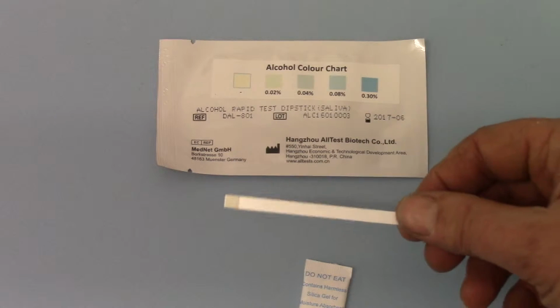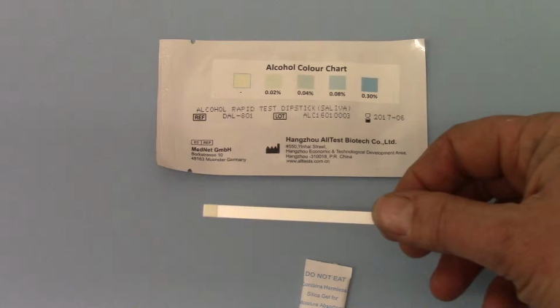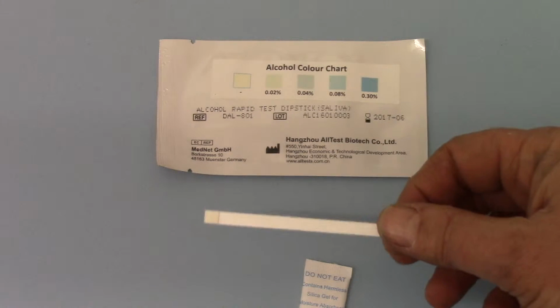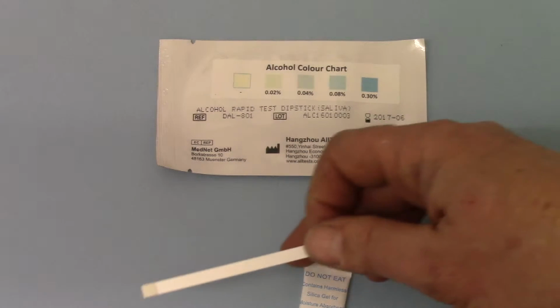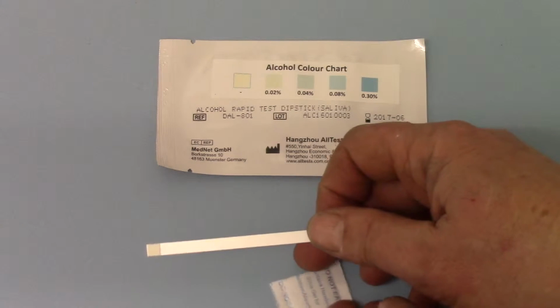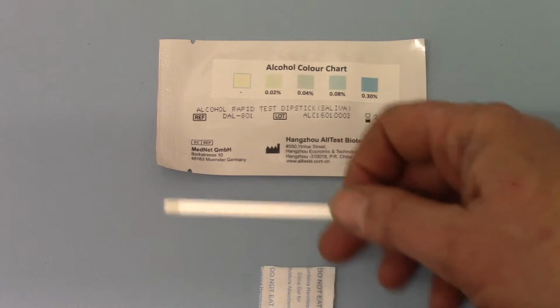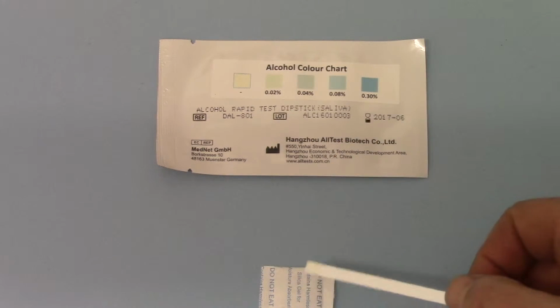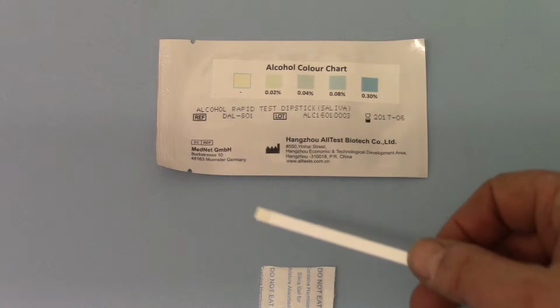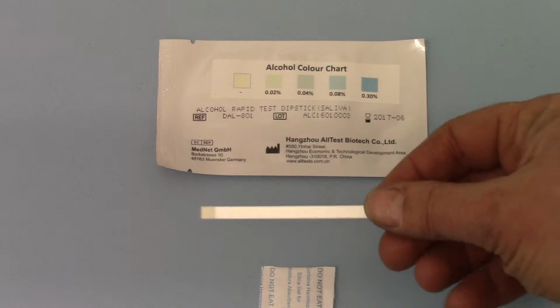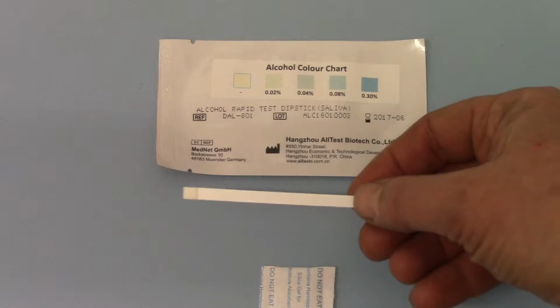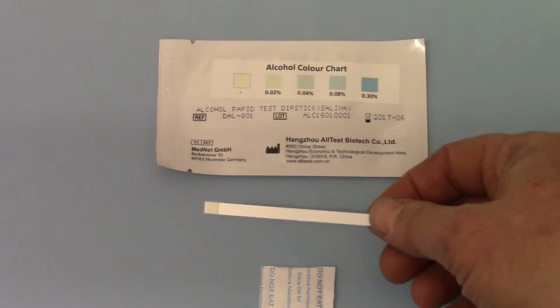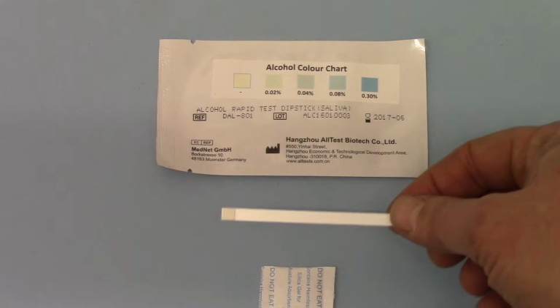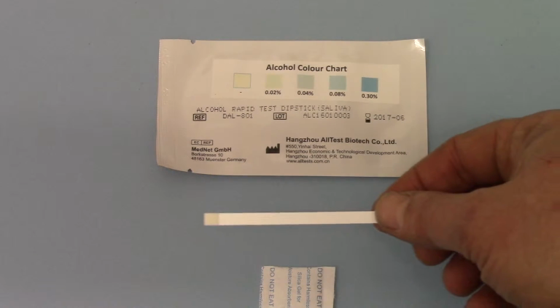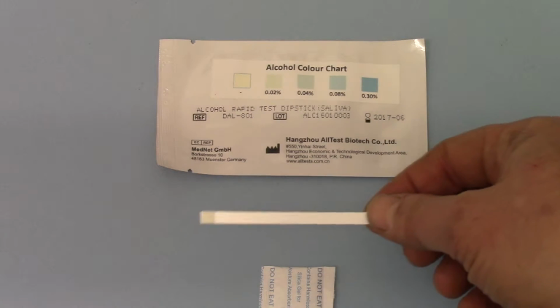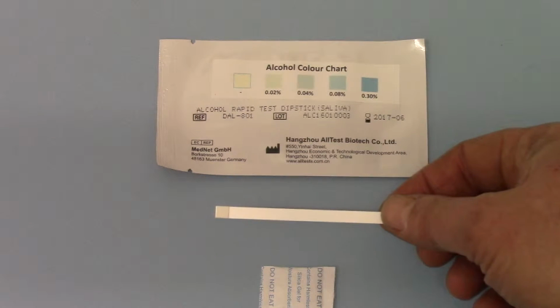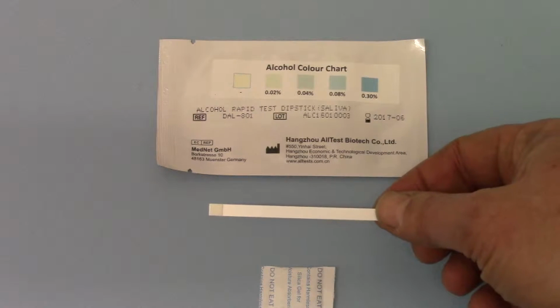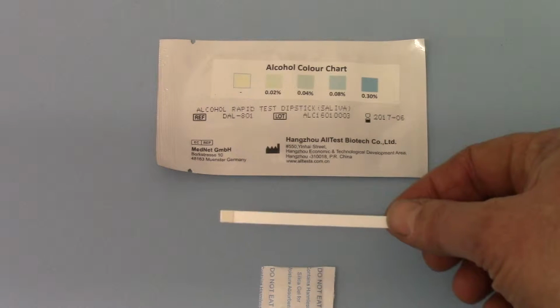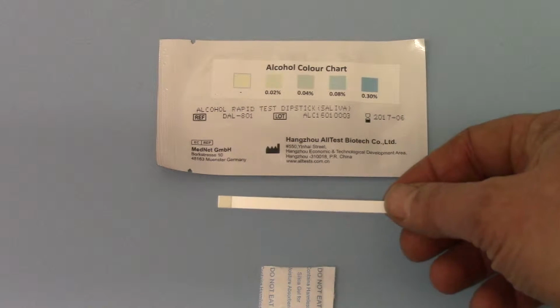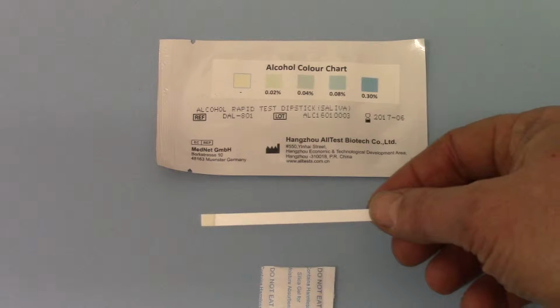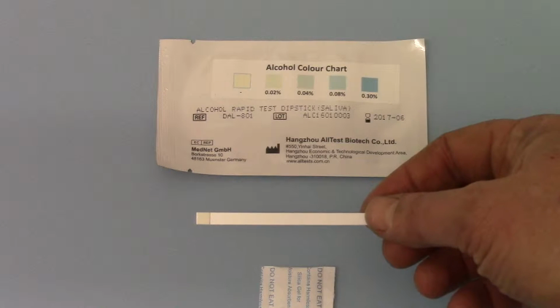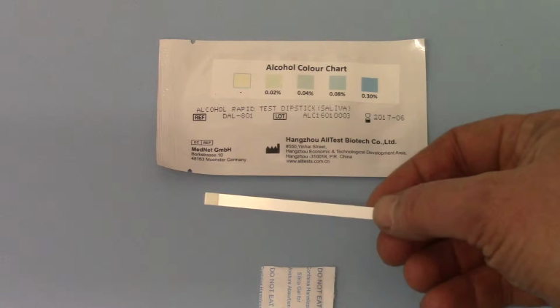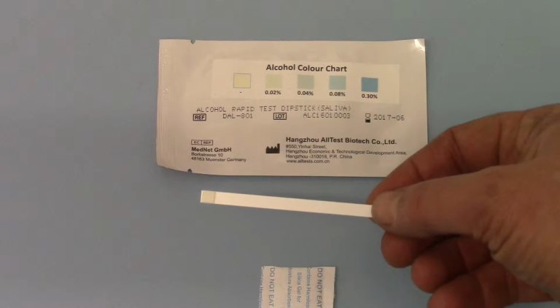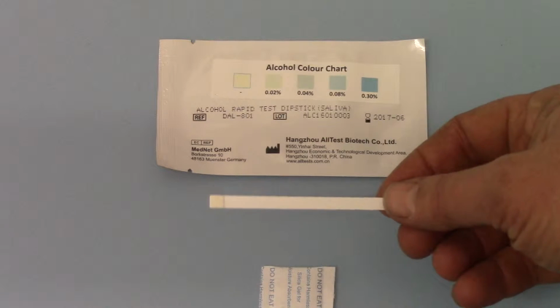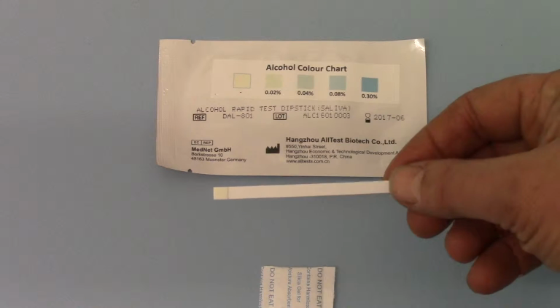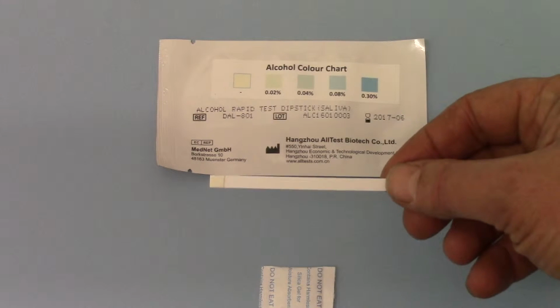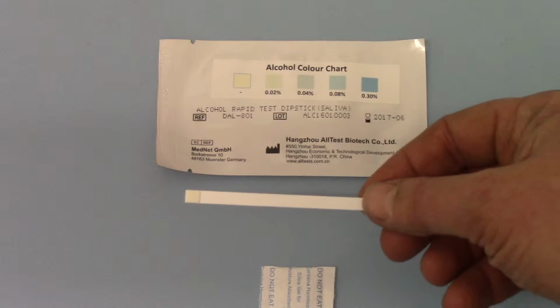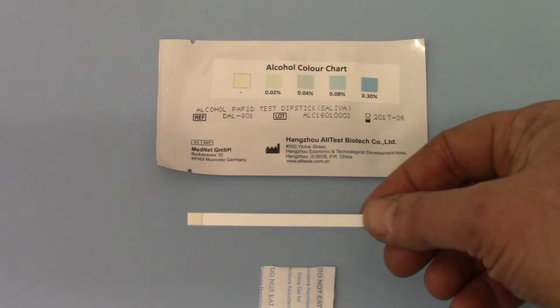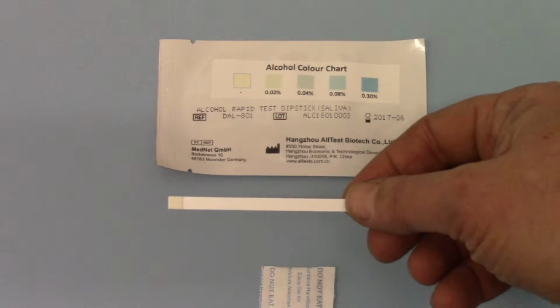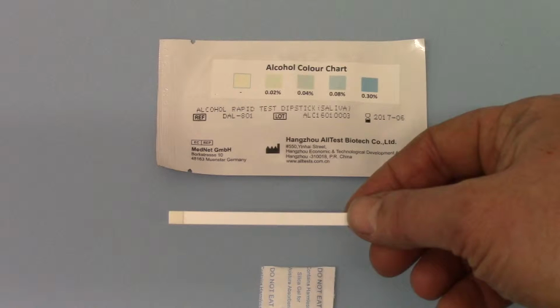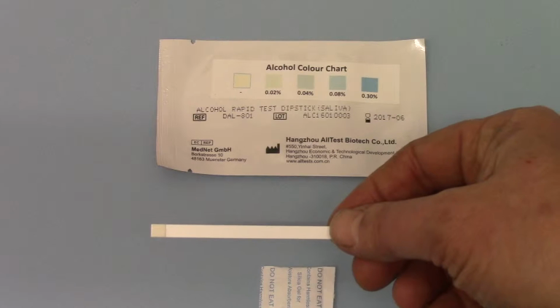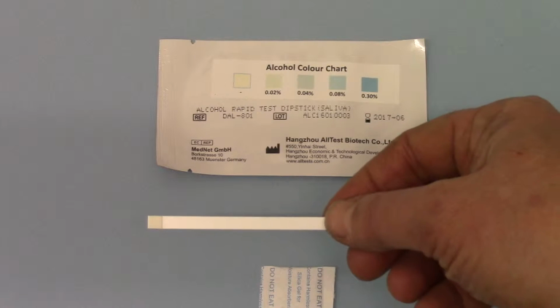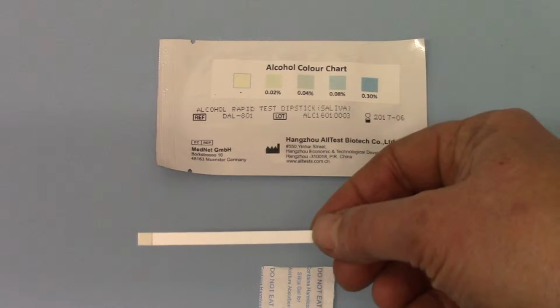You also get in each pouch one of these little packets of desiccant, which has 'DO NOT EAT' written all over it. That's just a moisture absorbent pad to keep the reactive pad in tip-top condition and dry at all times before use.